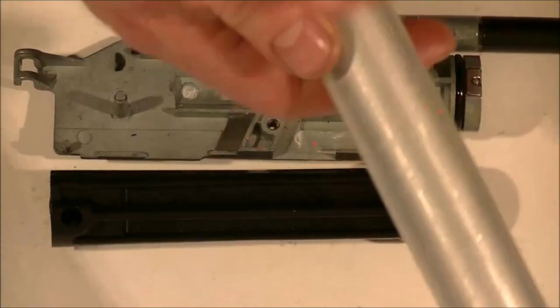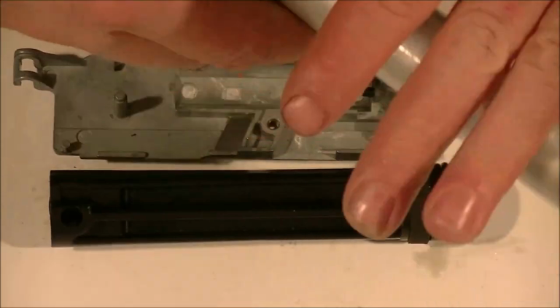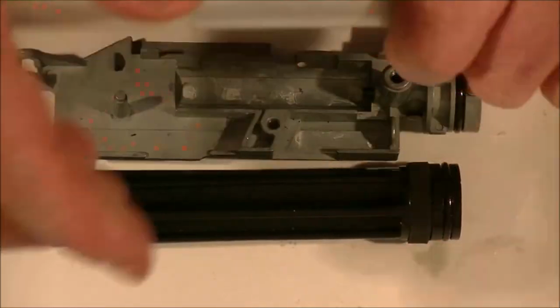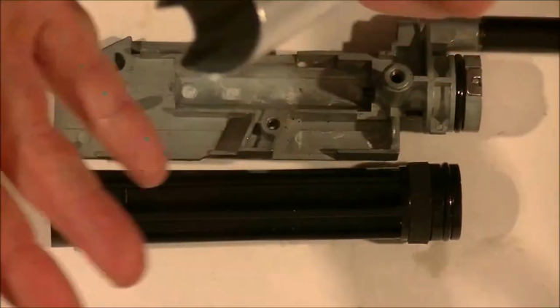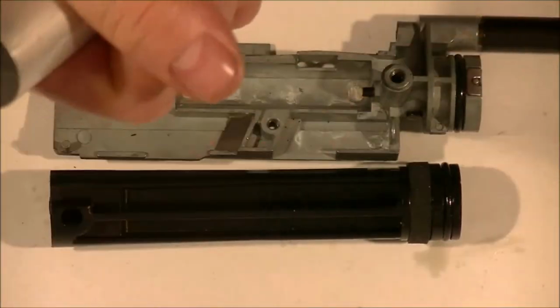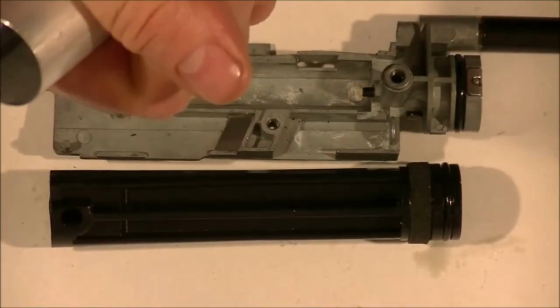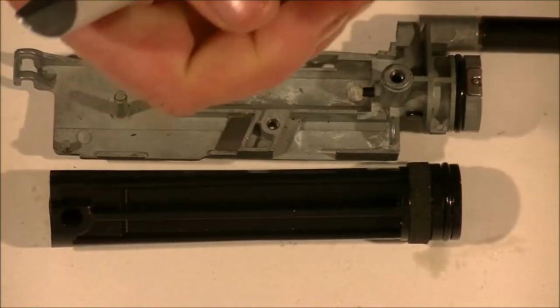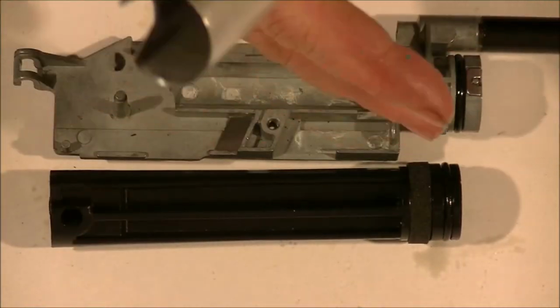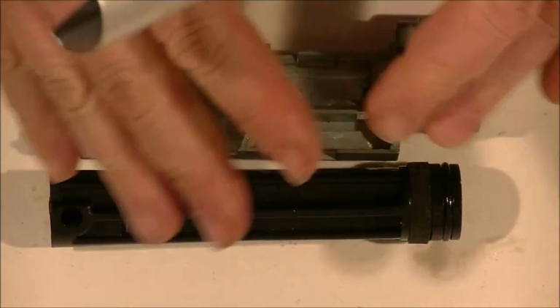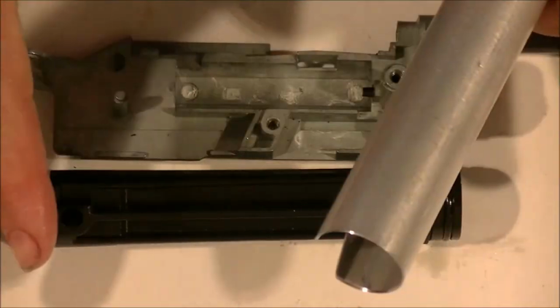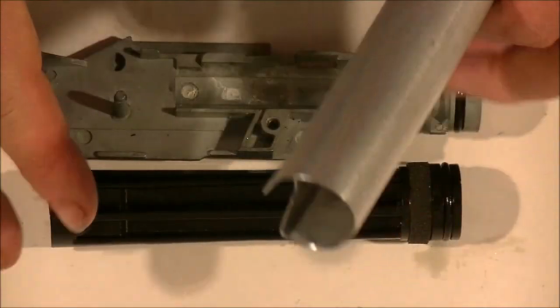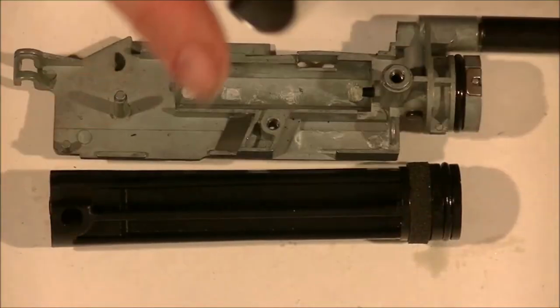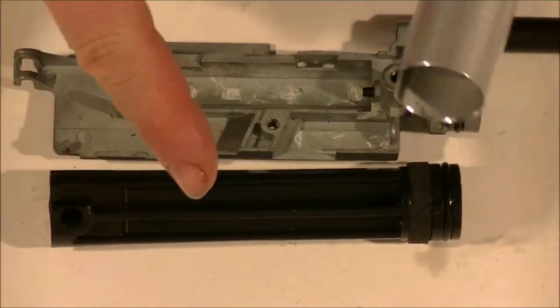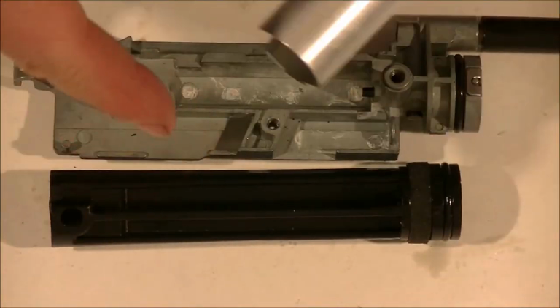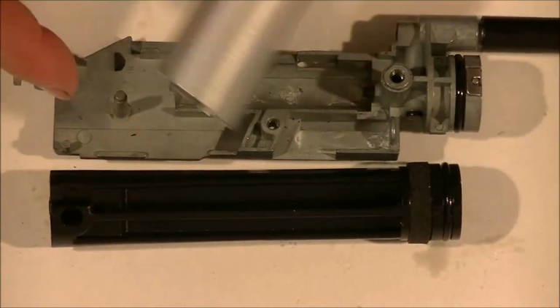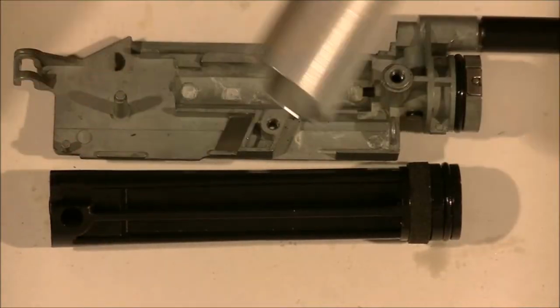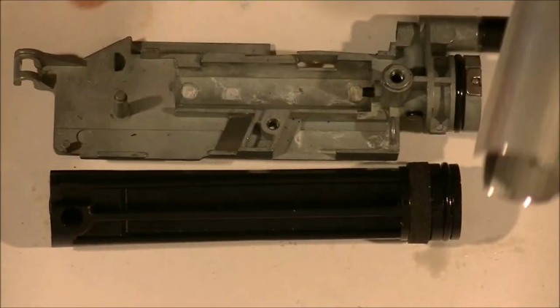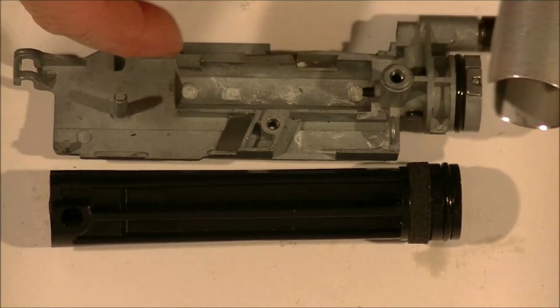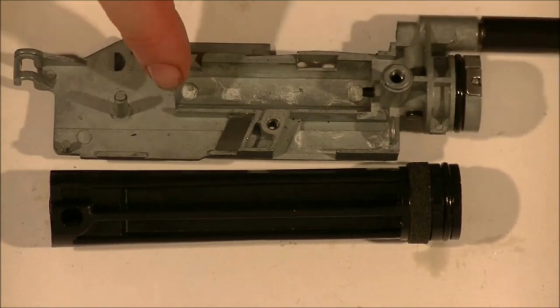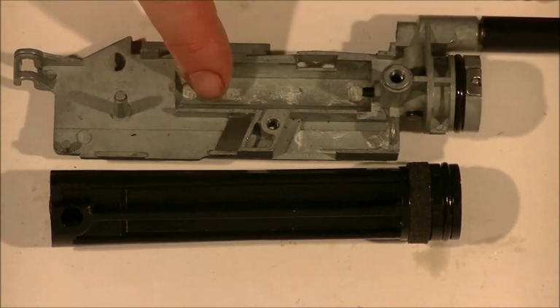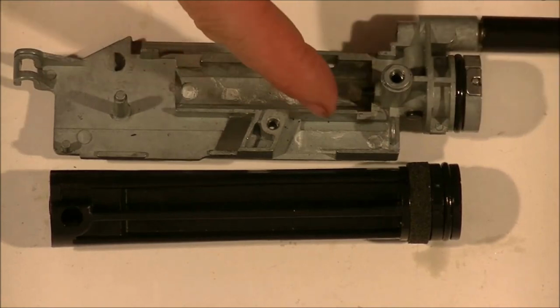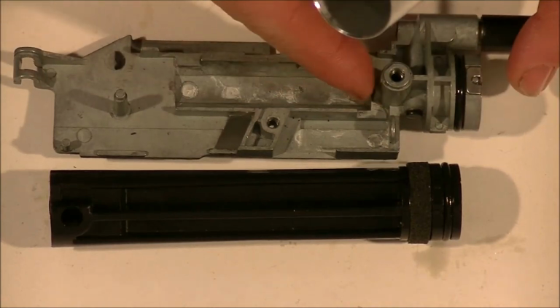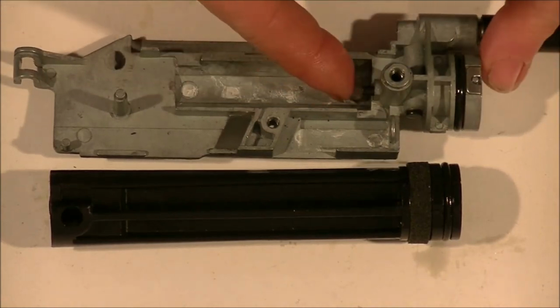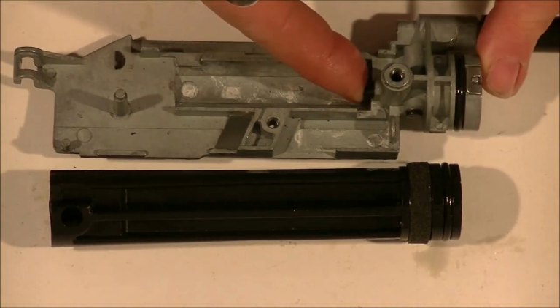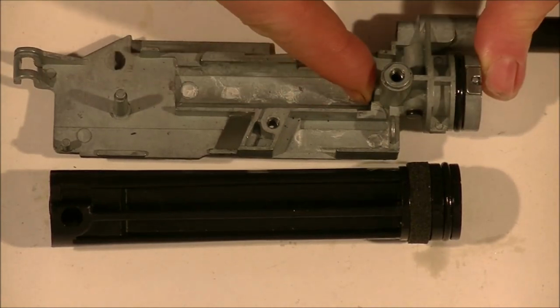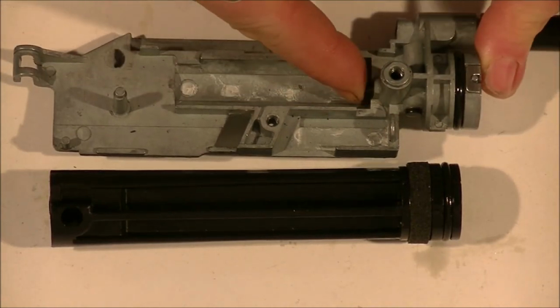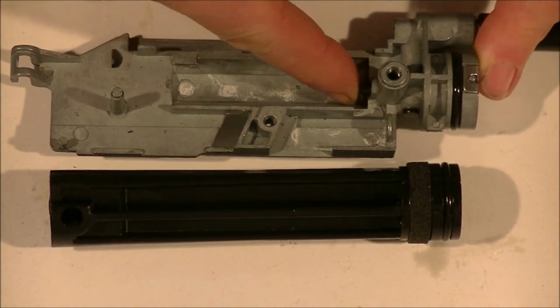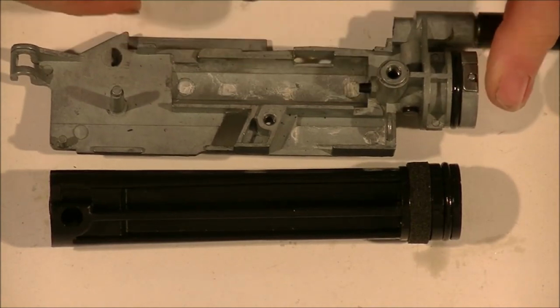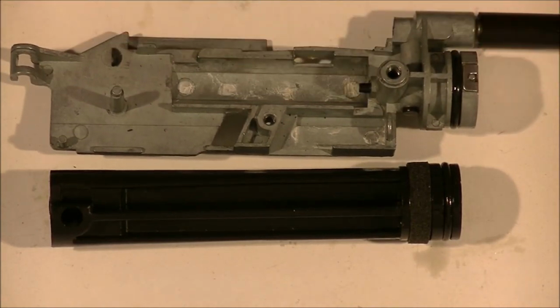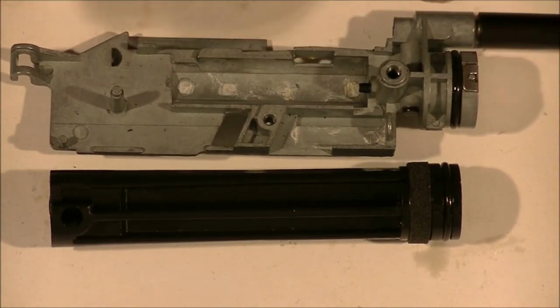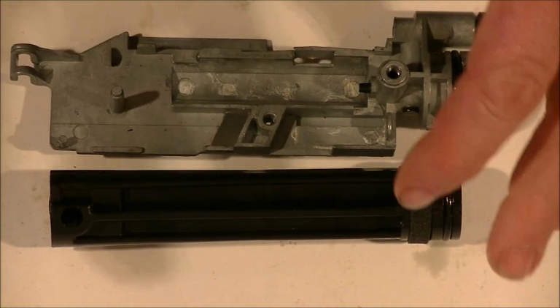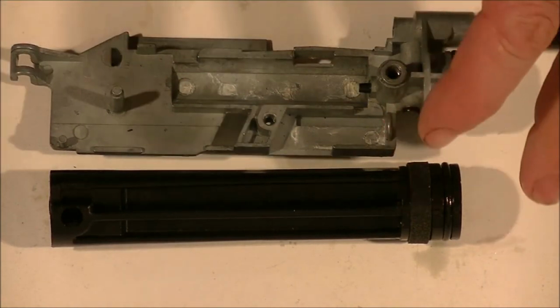The reason I want you to clean it all out is, one, the internals will work much smoother. If you have the hammer hitting the valve cleanly, you'll get a nice better airflow.